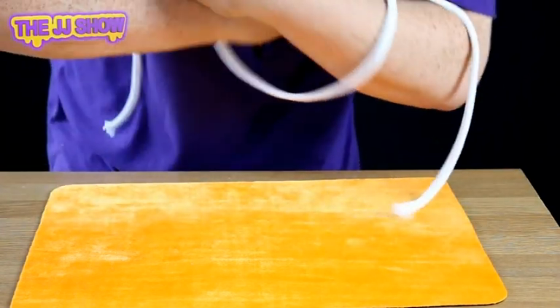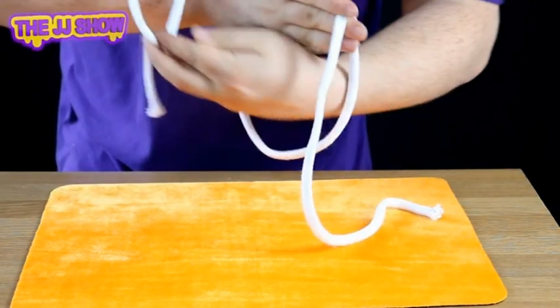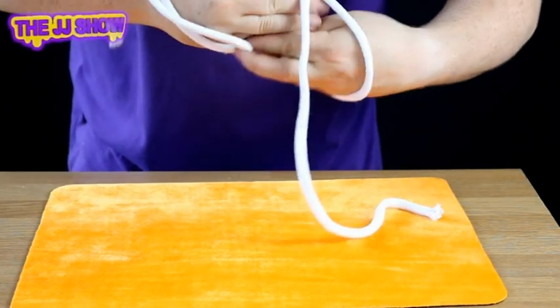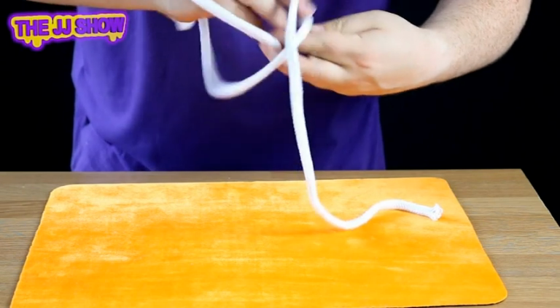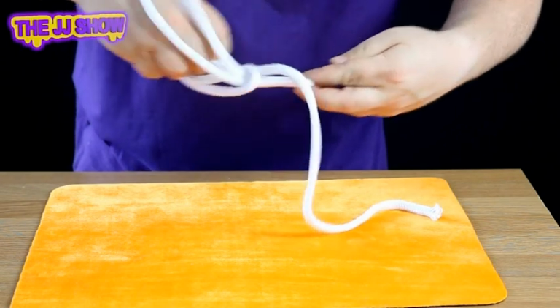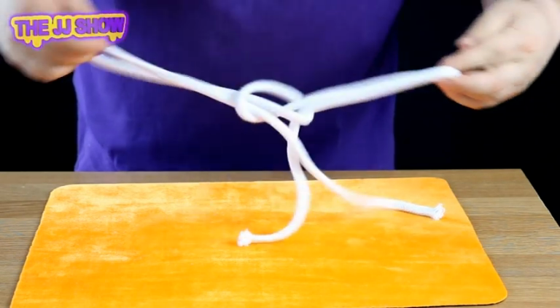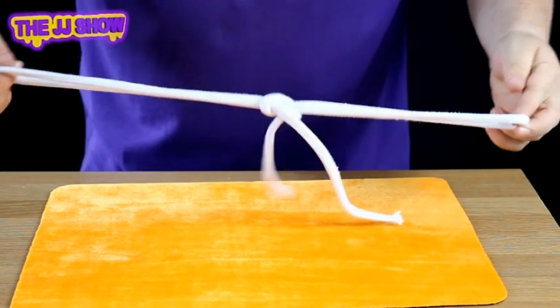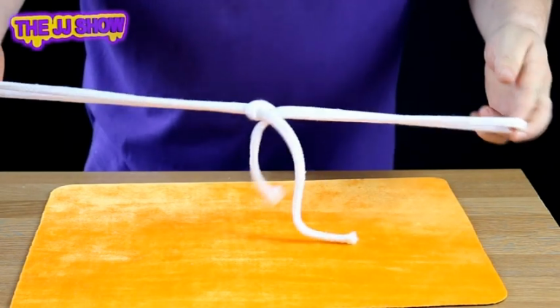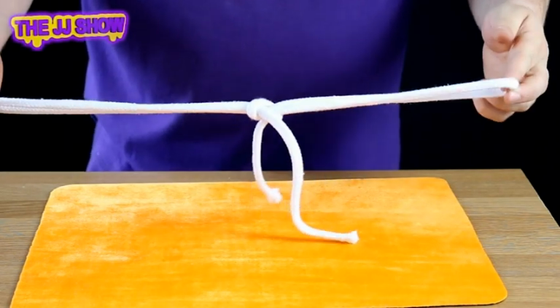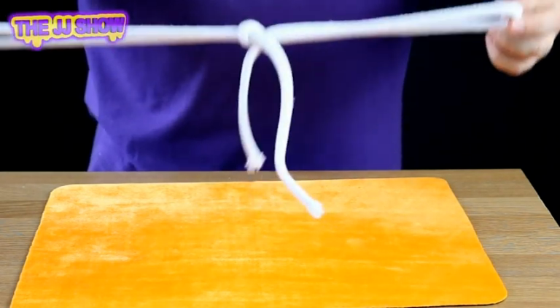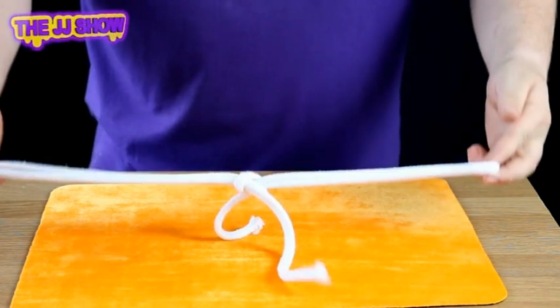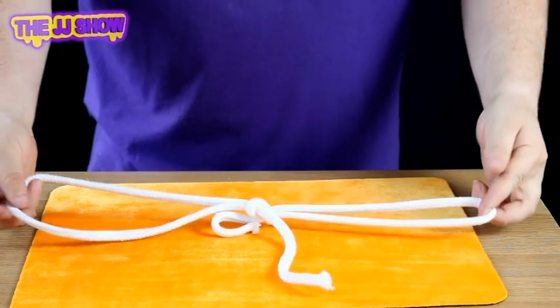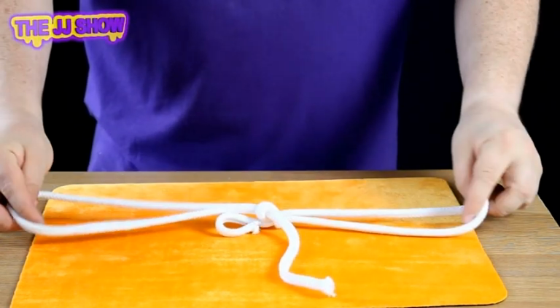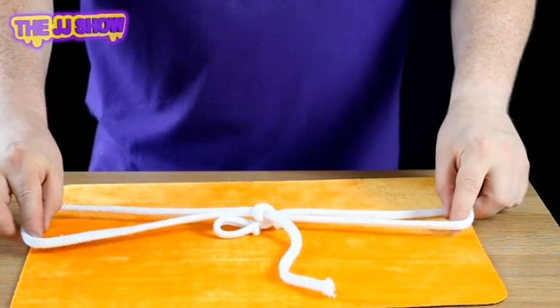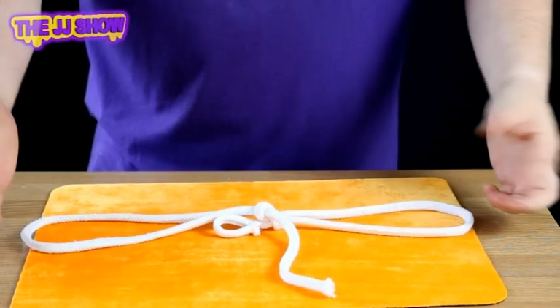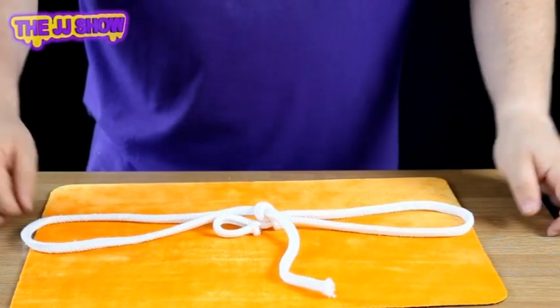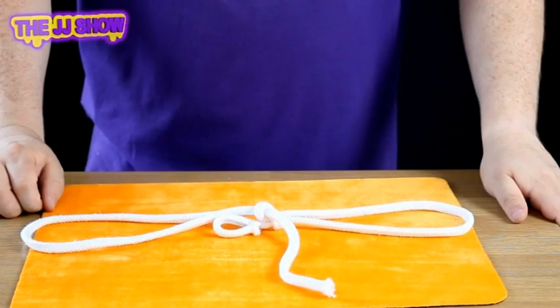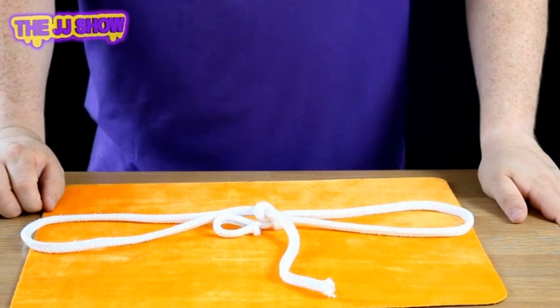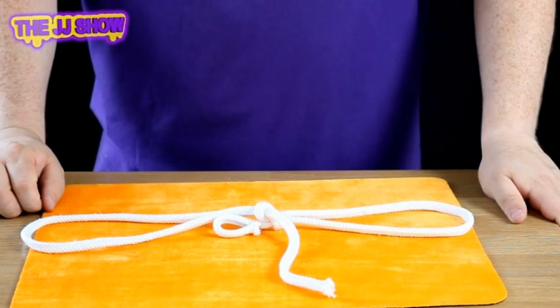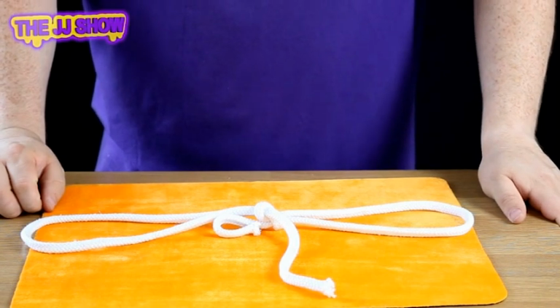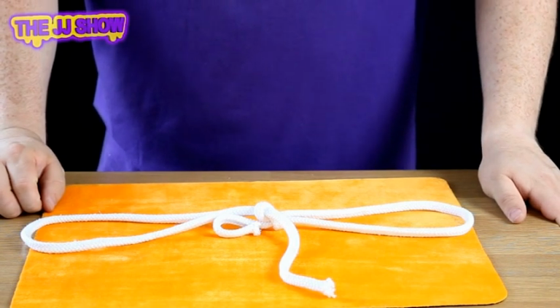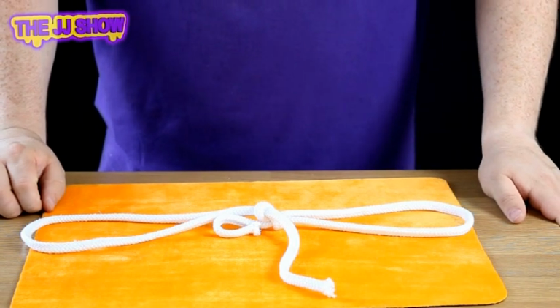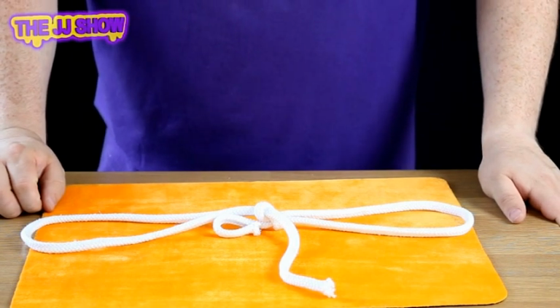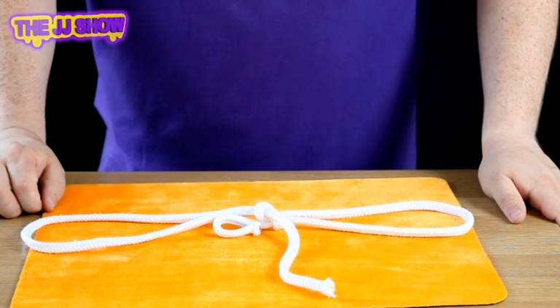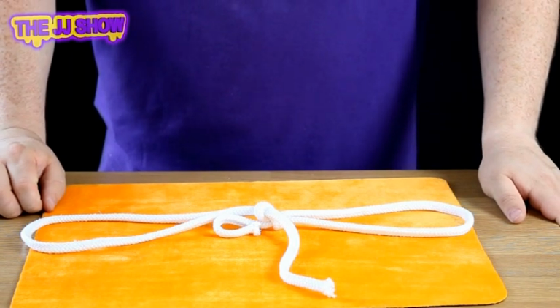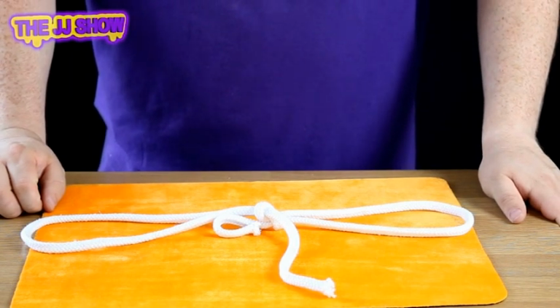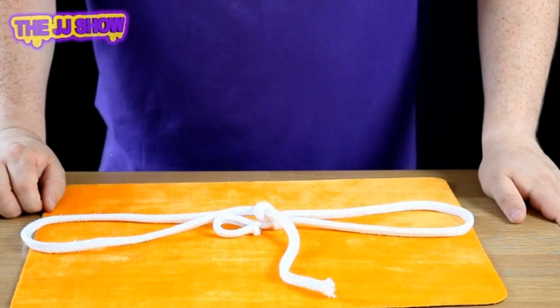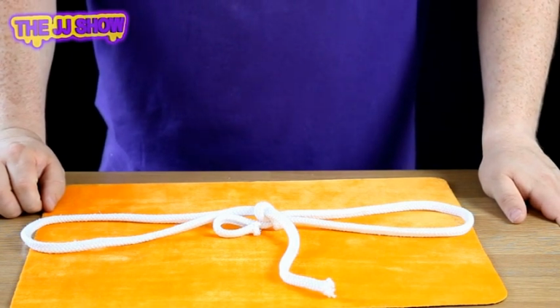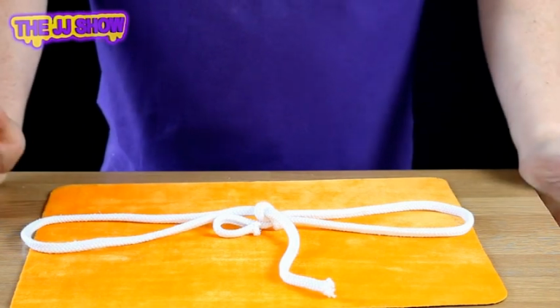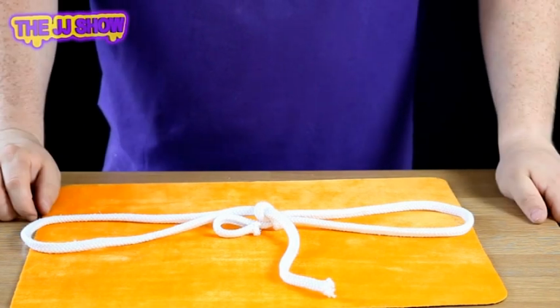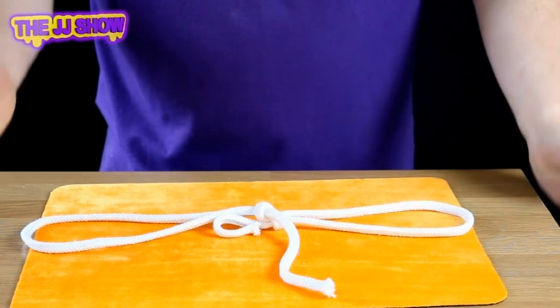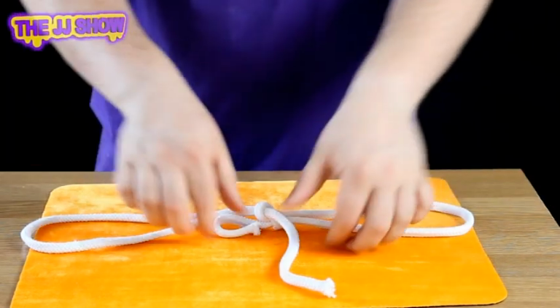So what you're gonna do is take the rope and just really pull it tight to make a nice bow in the piece of rope. I know what you're thinking — how do you do it? Well, I'm going to show you right now.